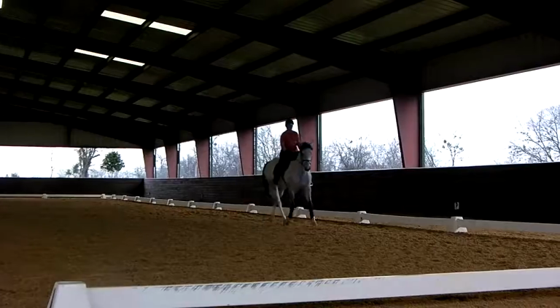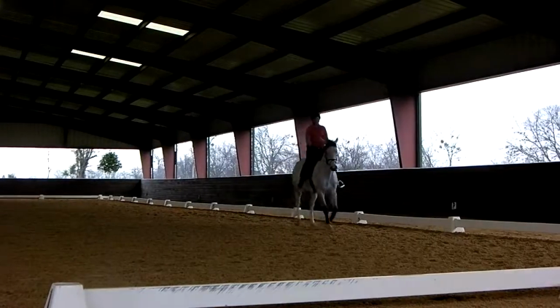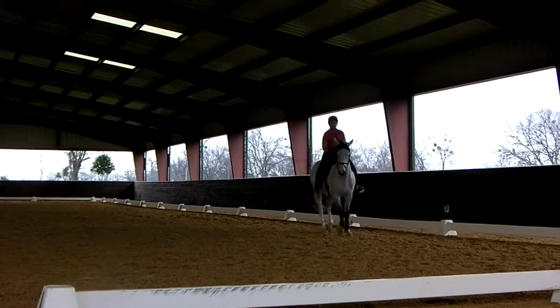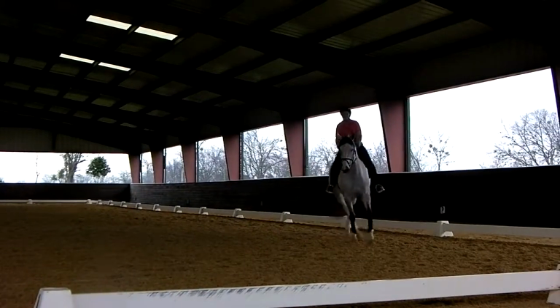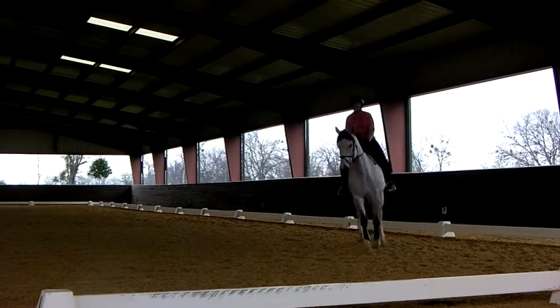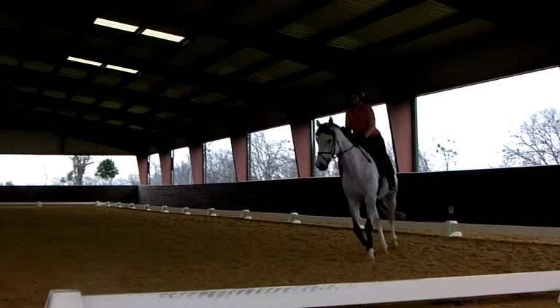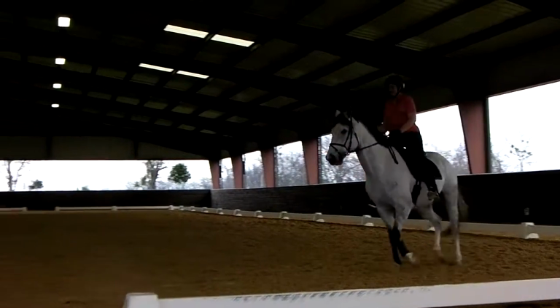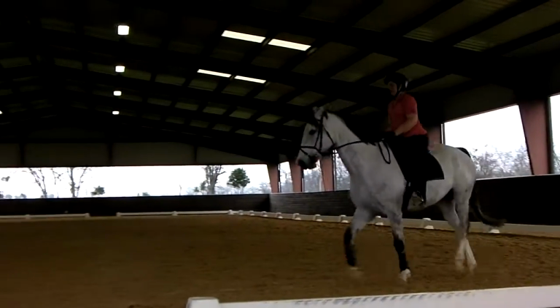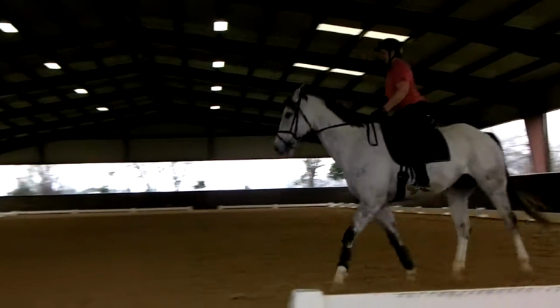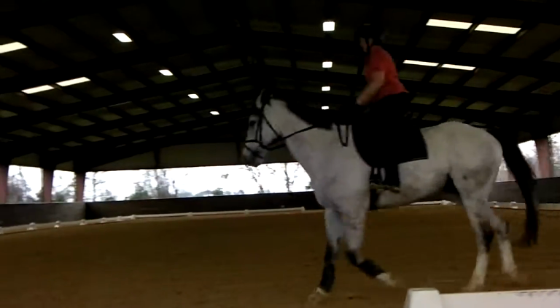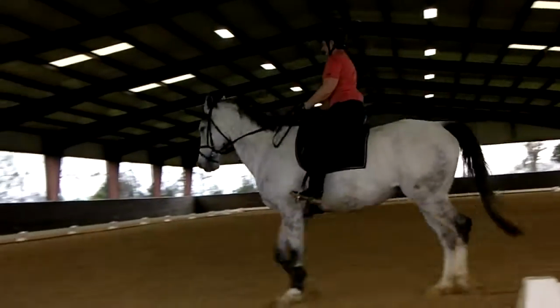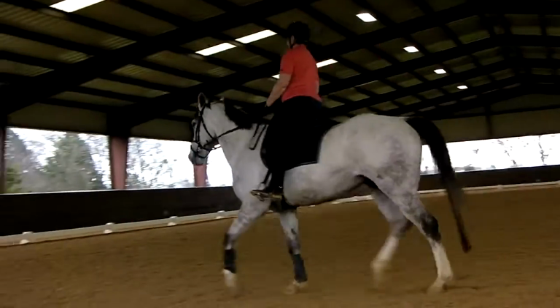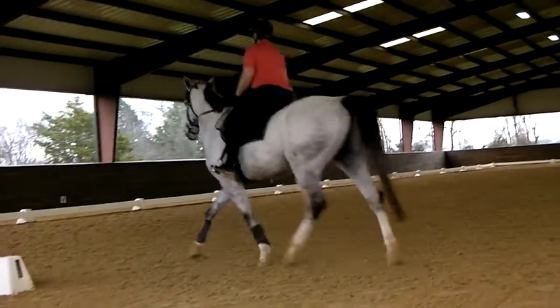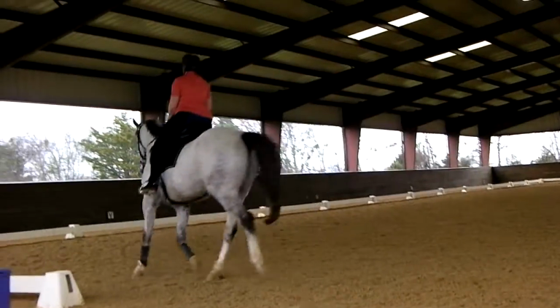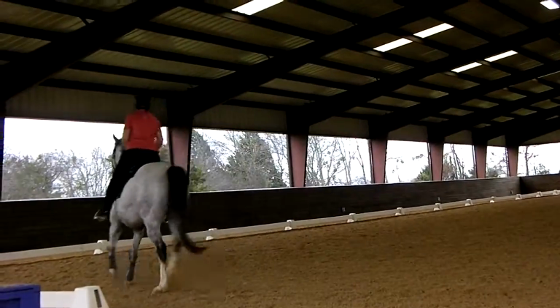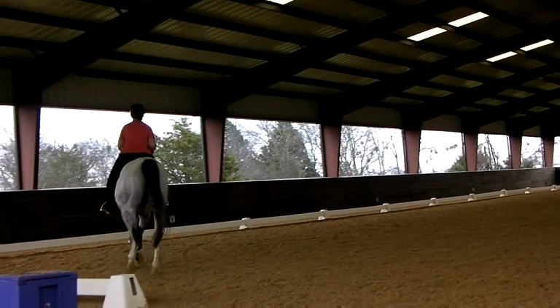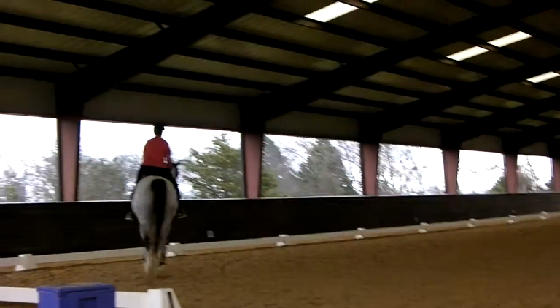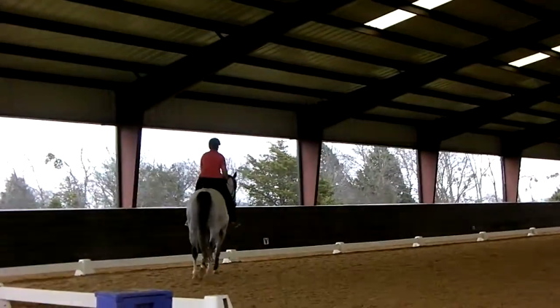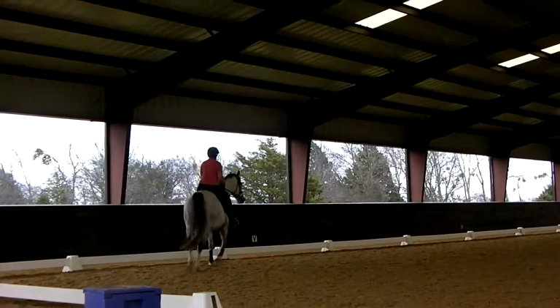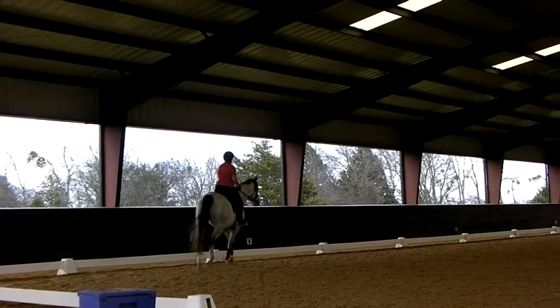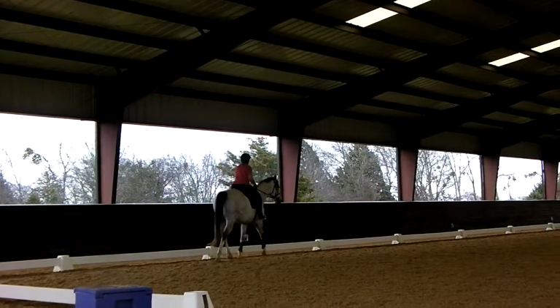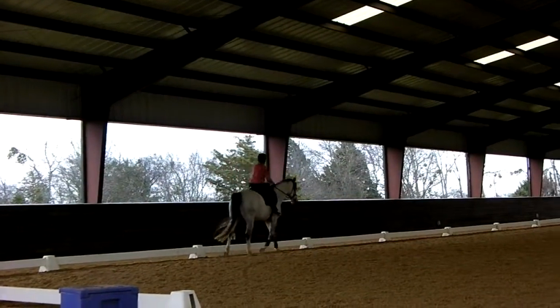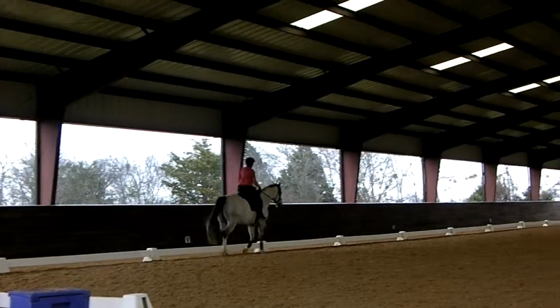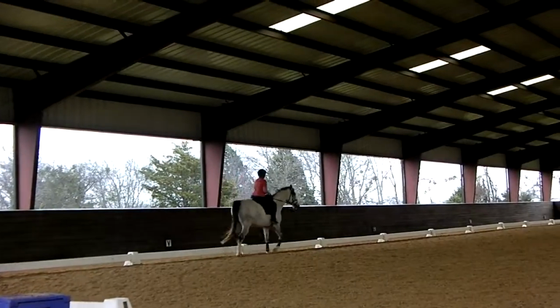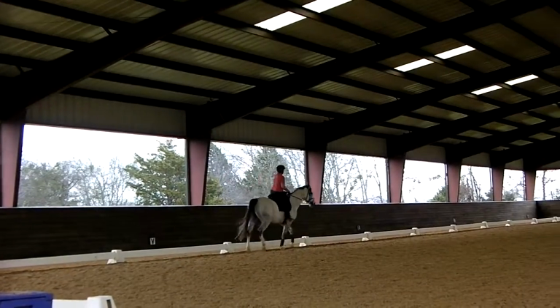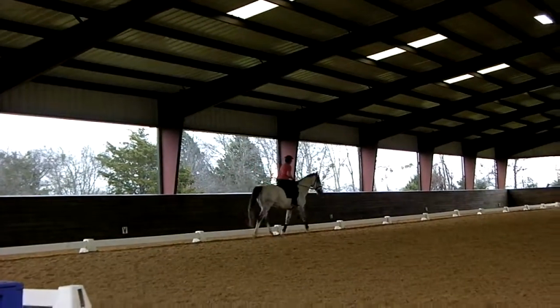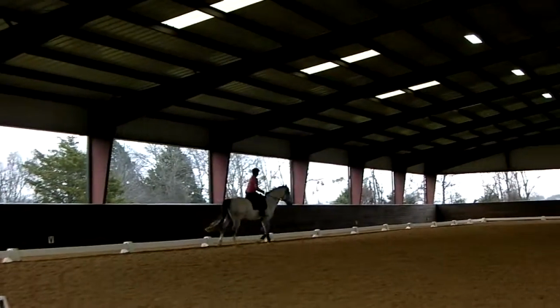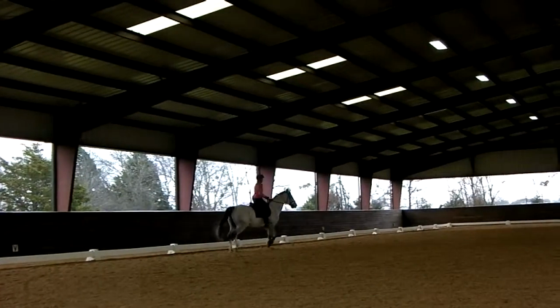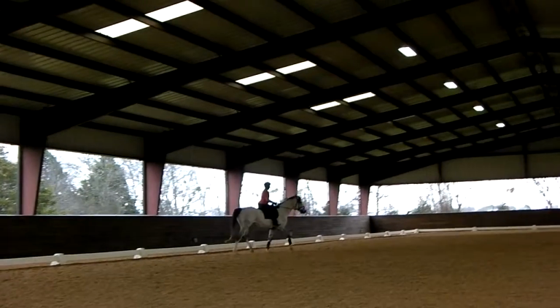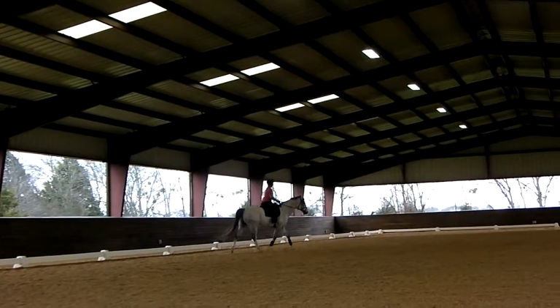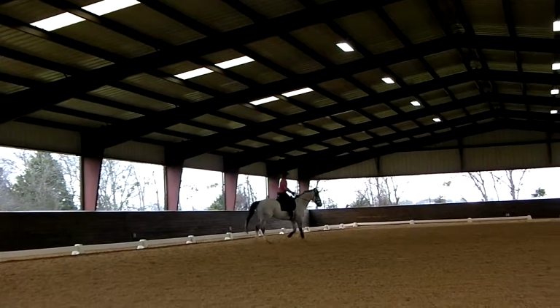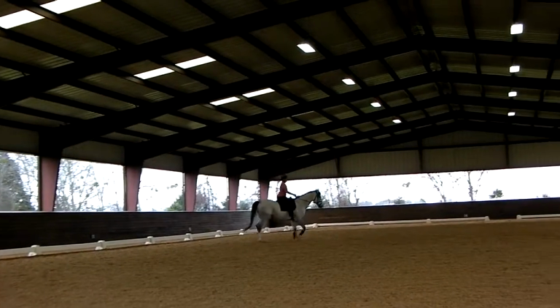Now half up again. In against you. Outside rein. Inside leg. Take the pressure off. Repeat. One time might be quite strong, the next time might be very tight. This is something I have to figure out through riding.